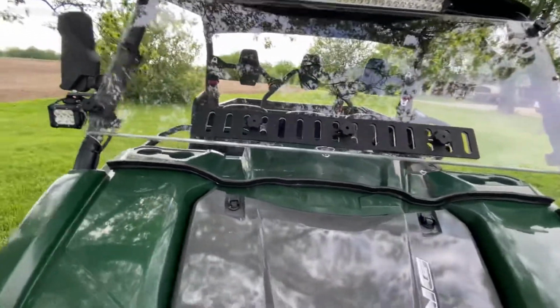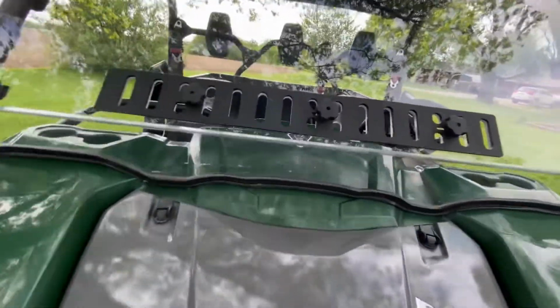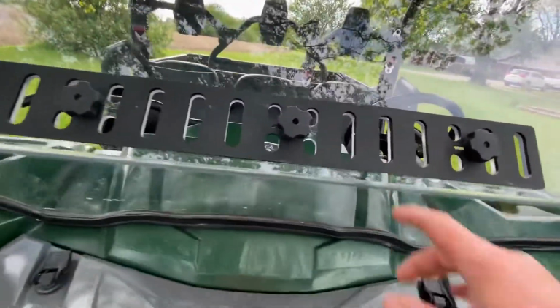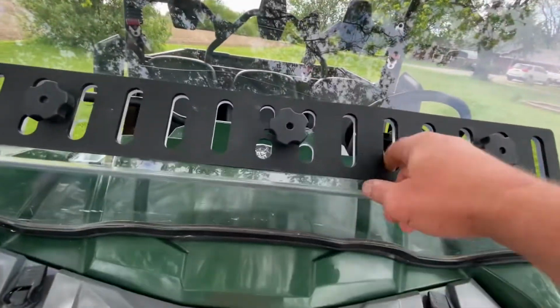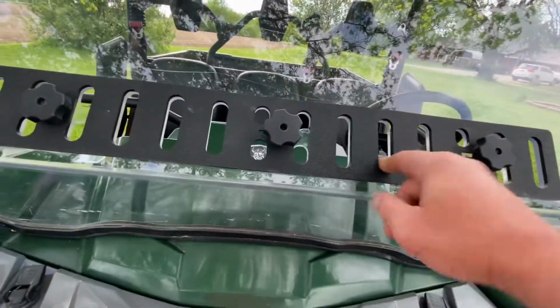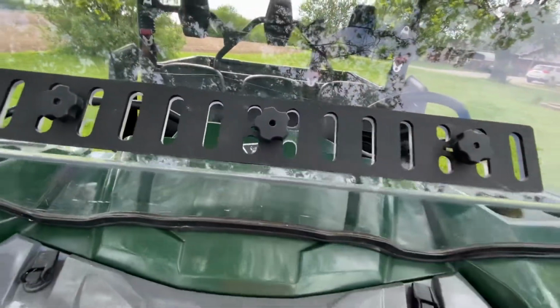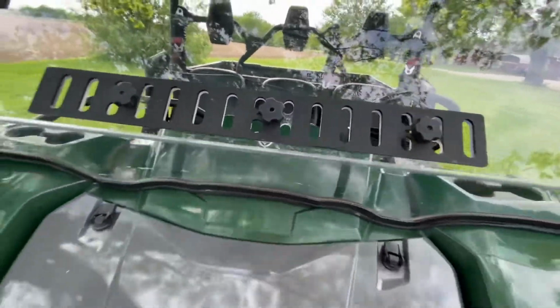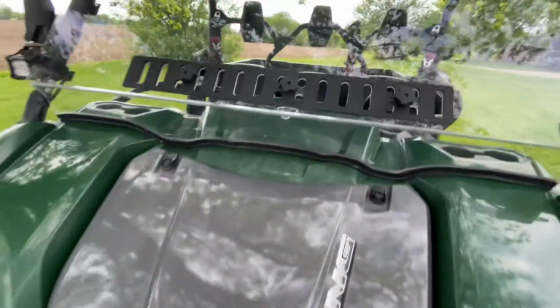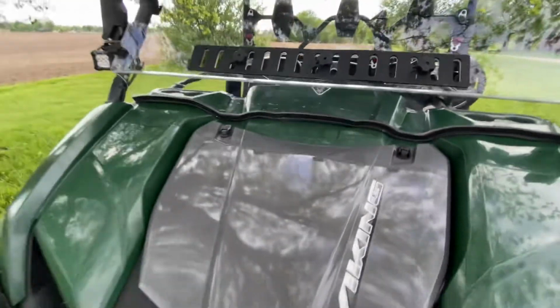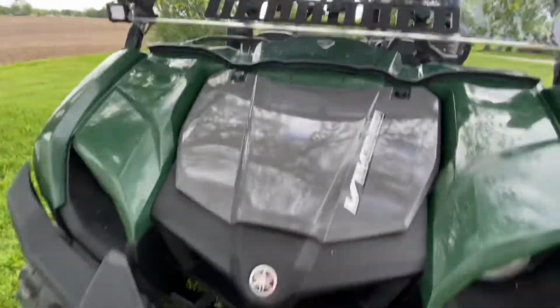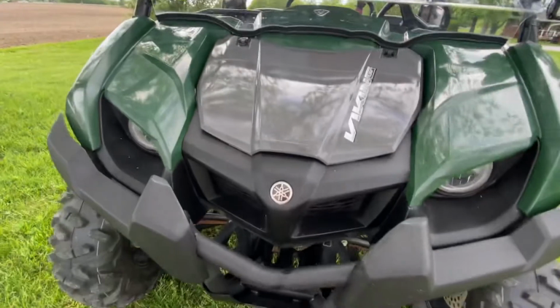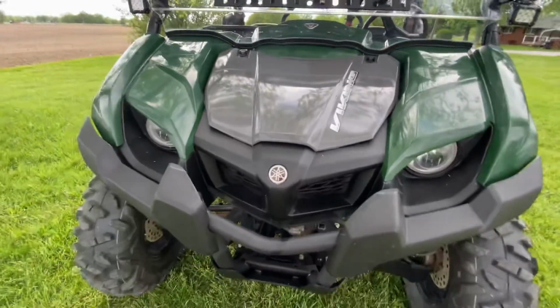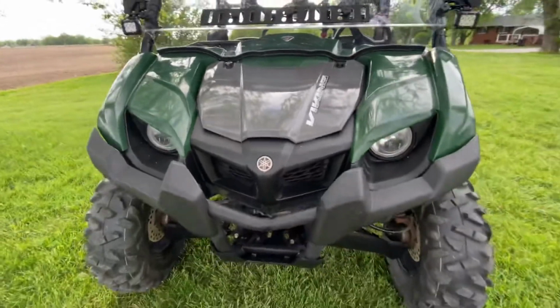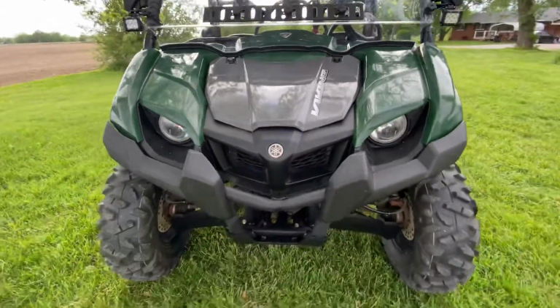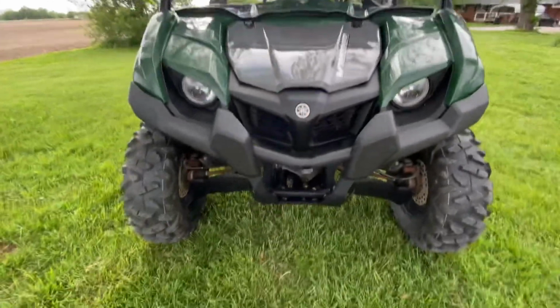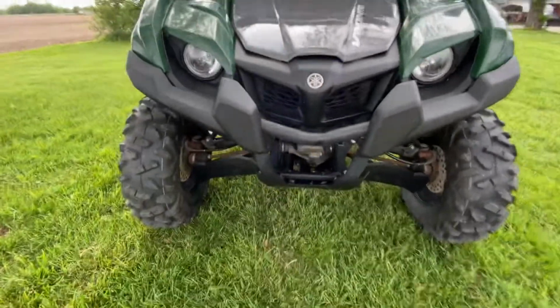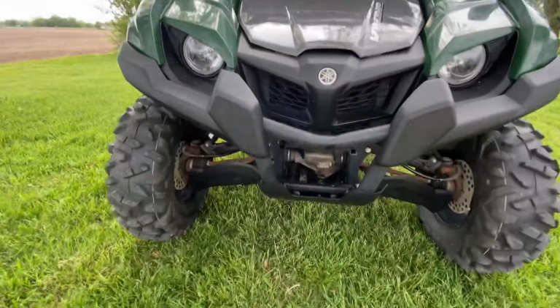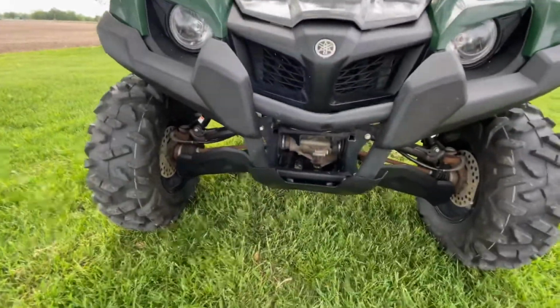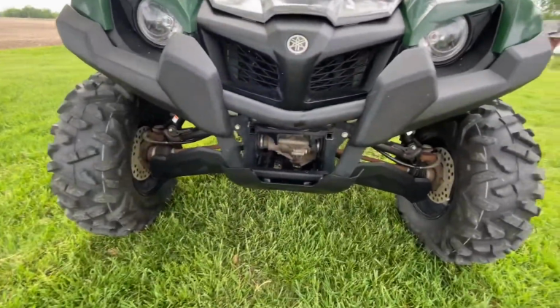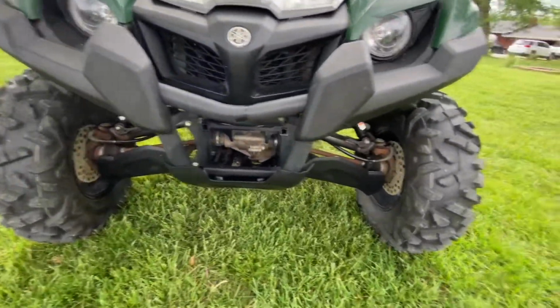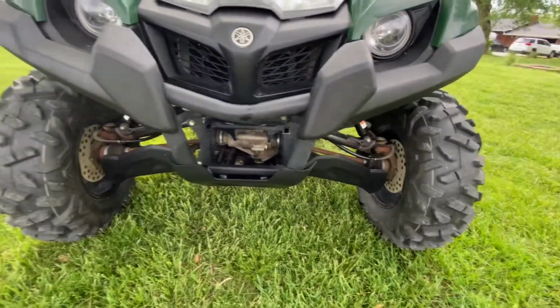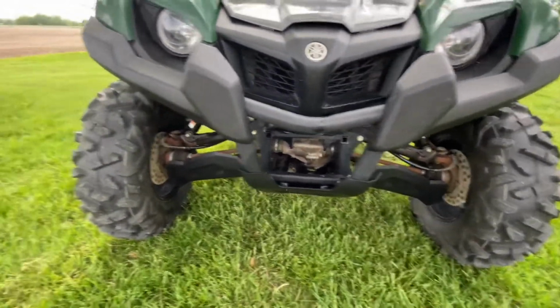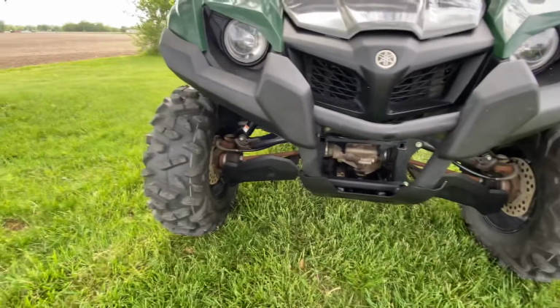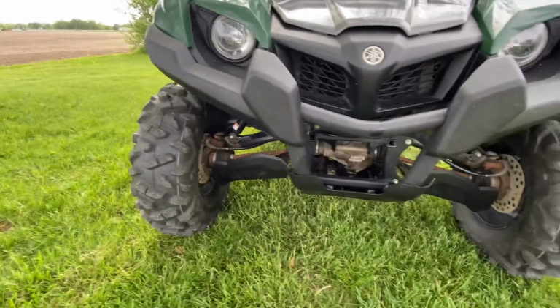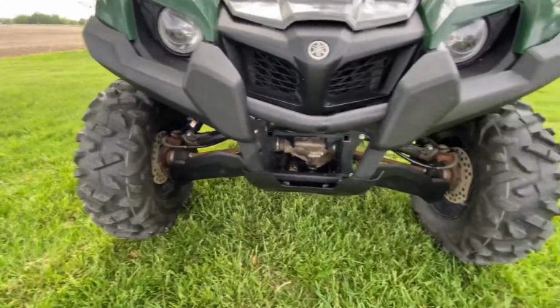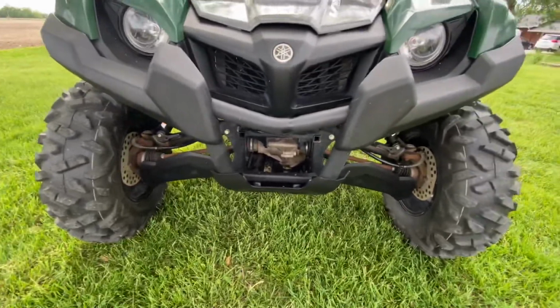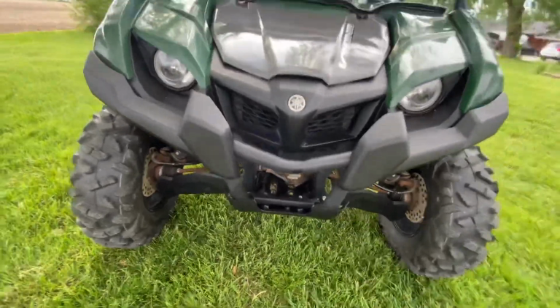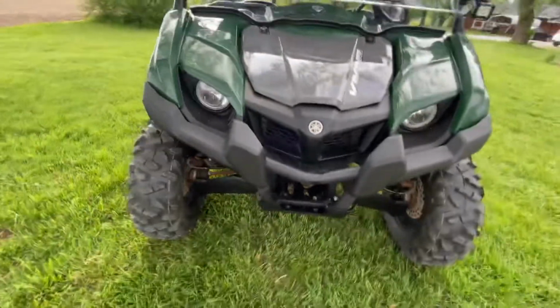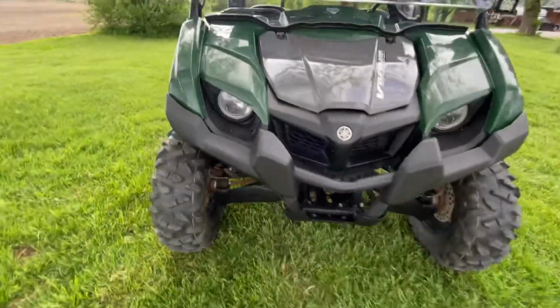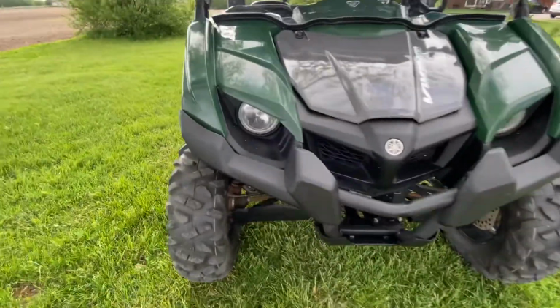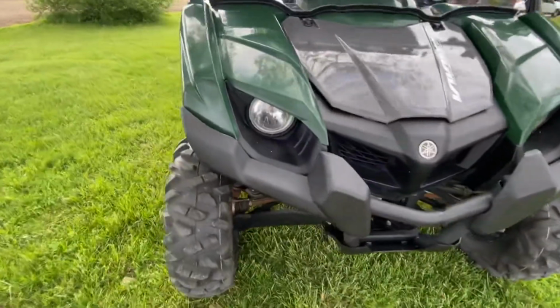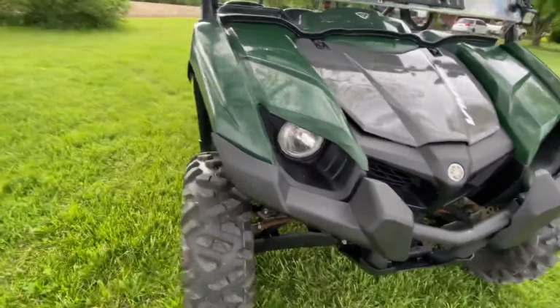This is for vents in the summertime. I'm gonna get a winch for it — gotta order the winch plate and the winch. I'm gonna put a snow plow on this one and probably sell my Wolverine that I've got a plow on.